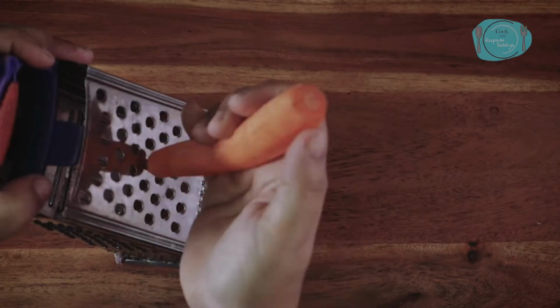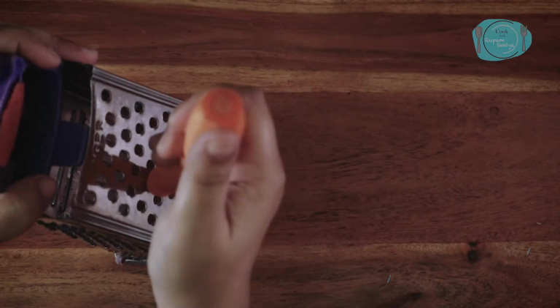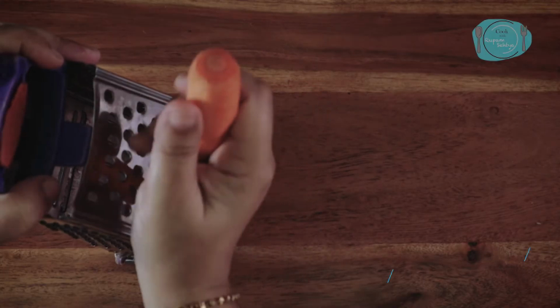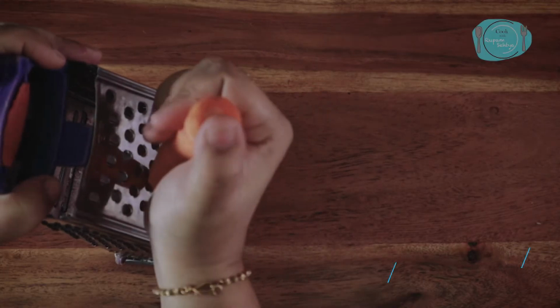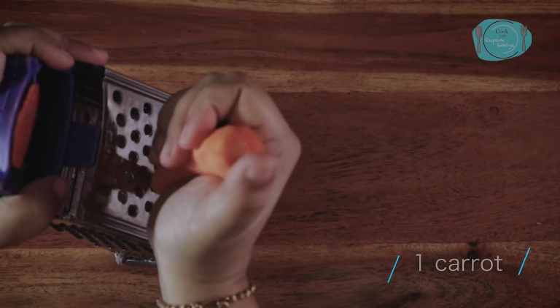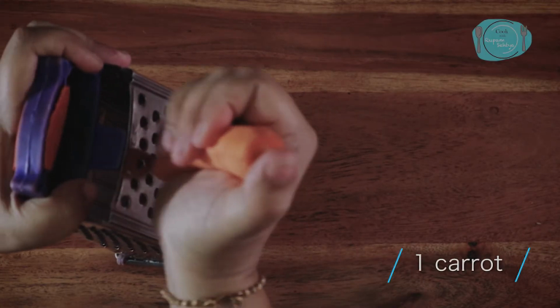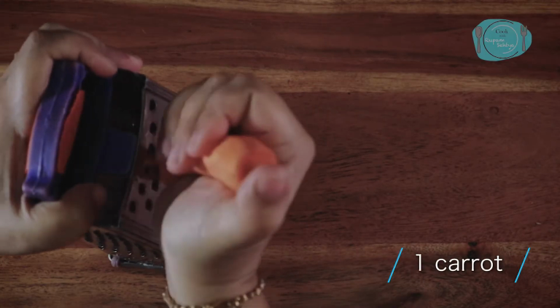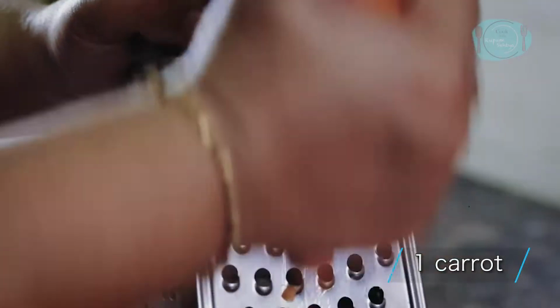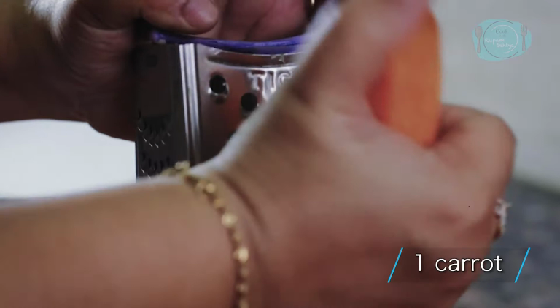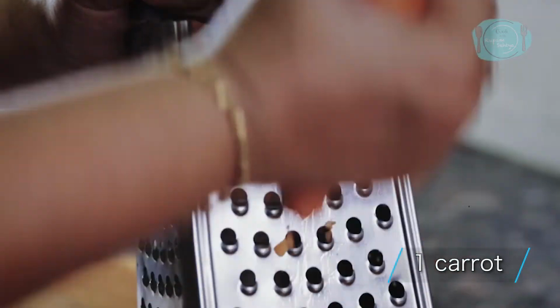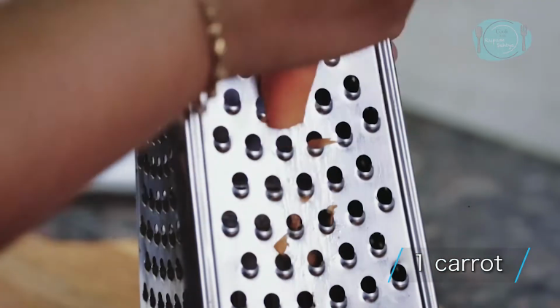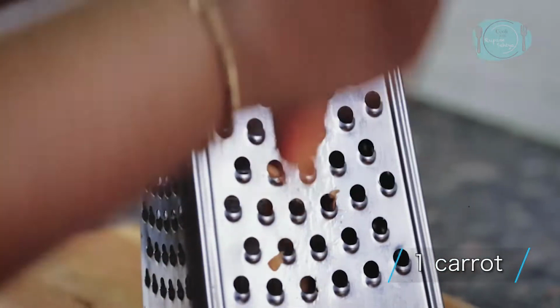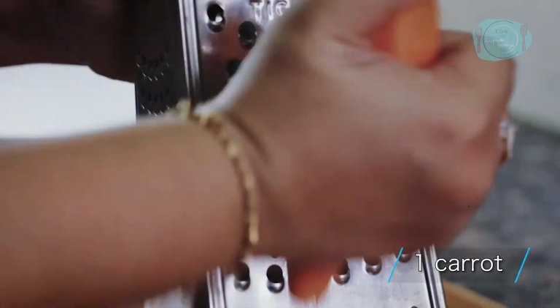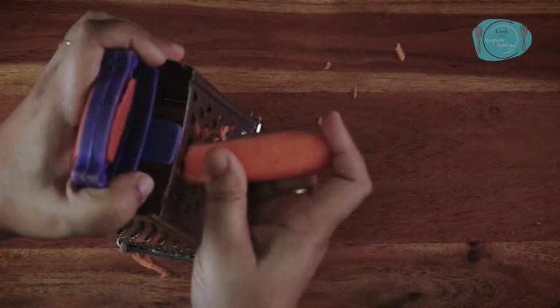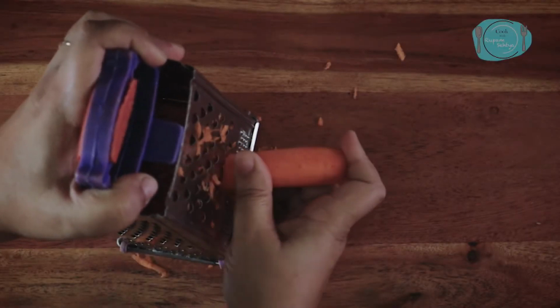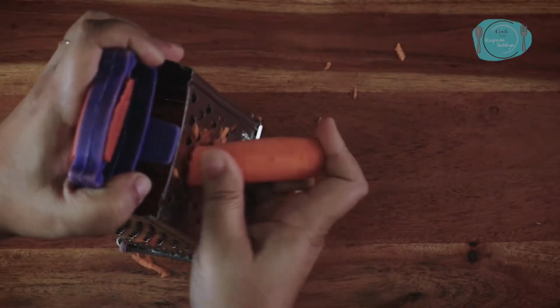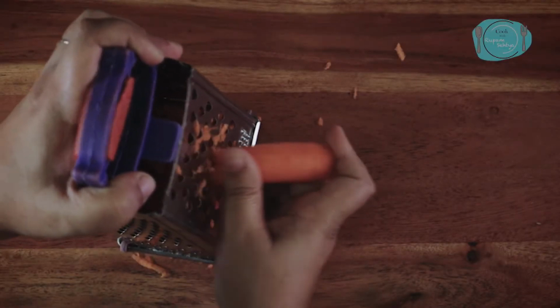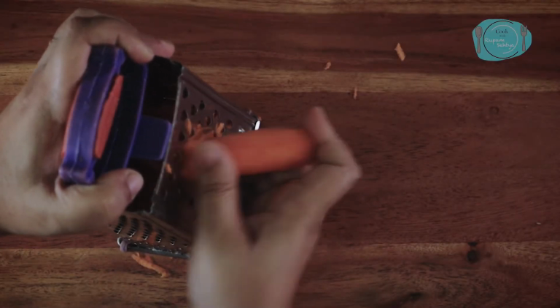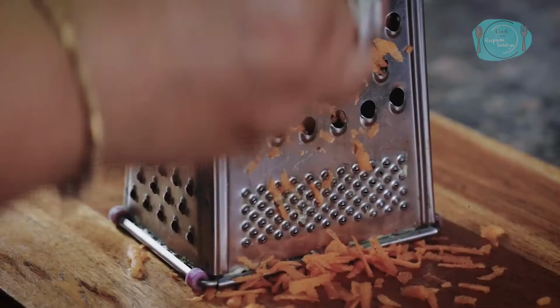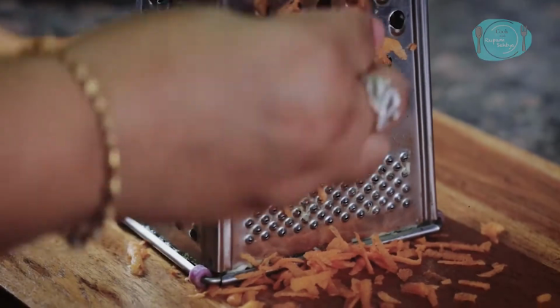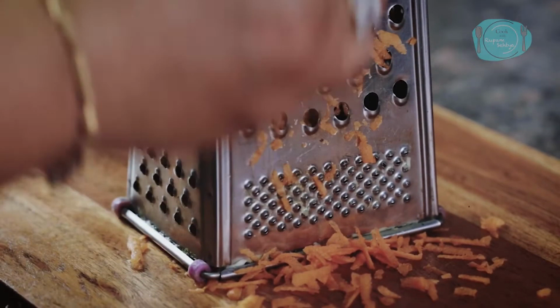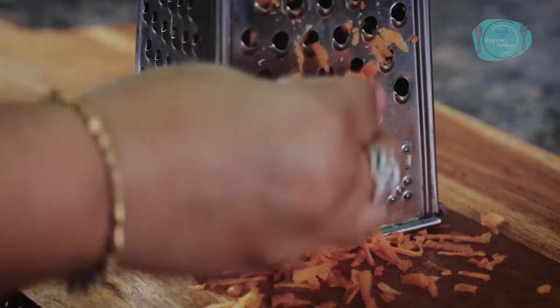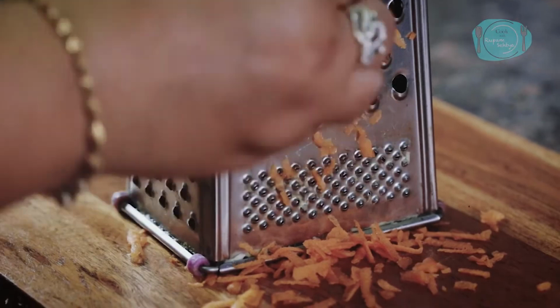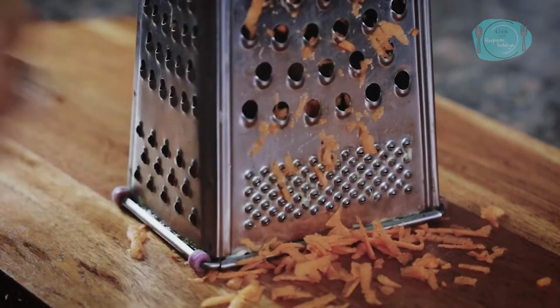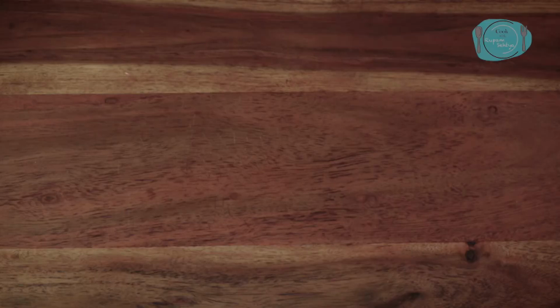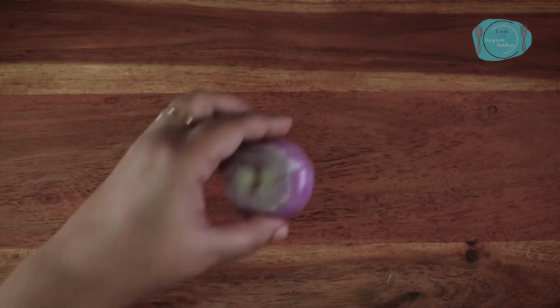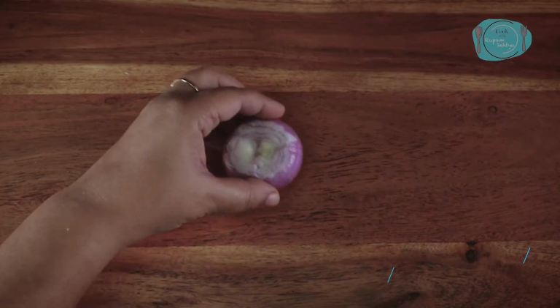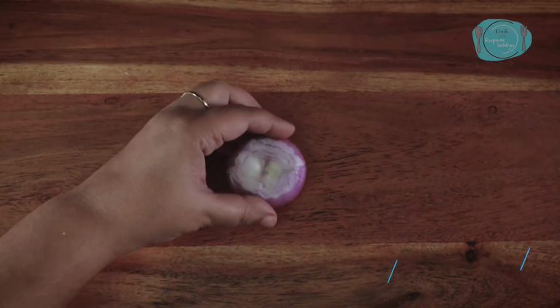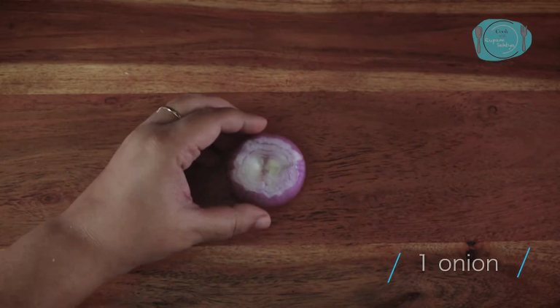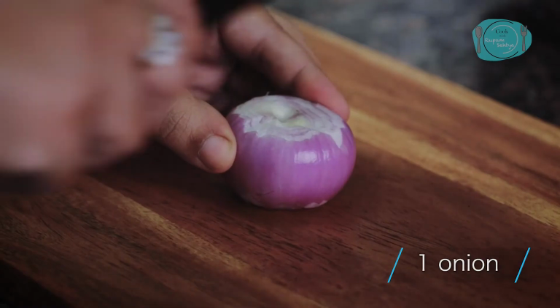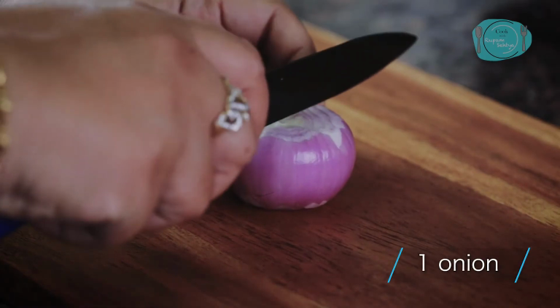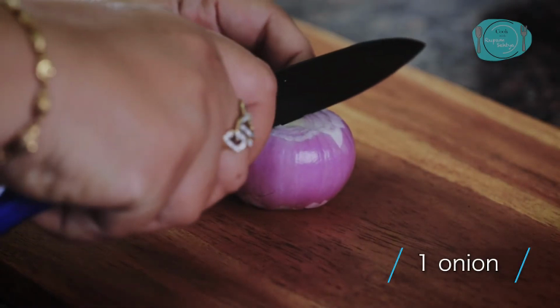Next, I am taking a carrot here, which I will also cut well. I am taking a piece of carrot and we will cut it too.